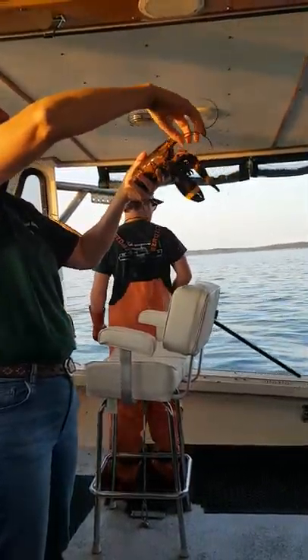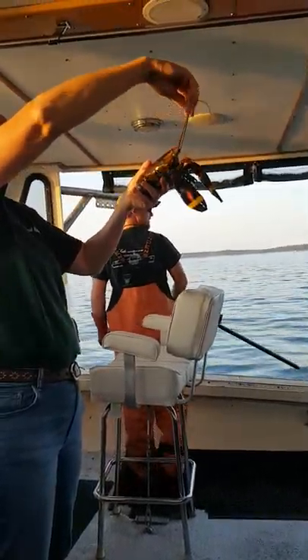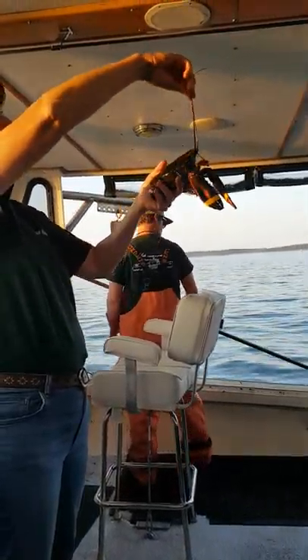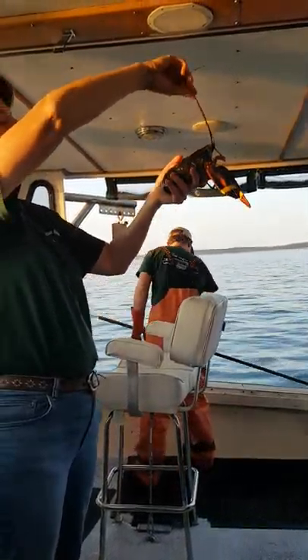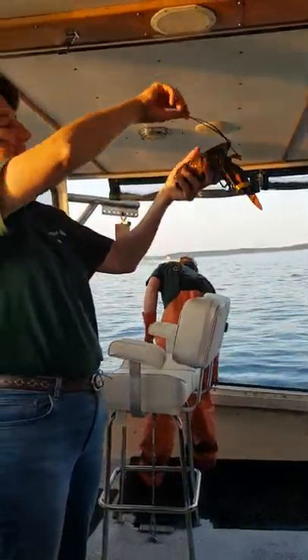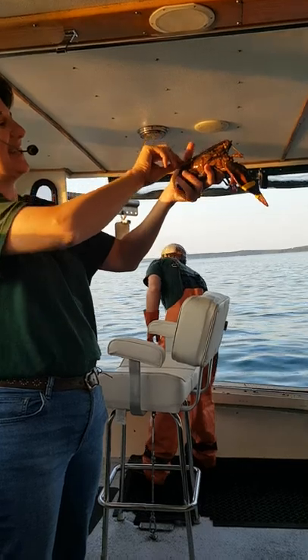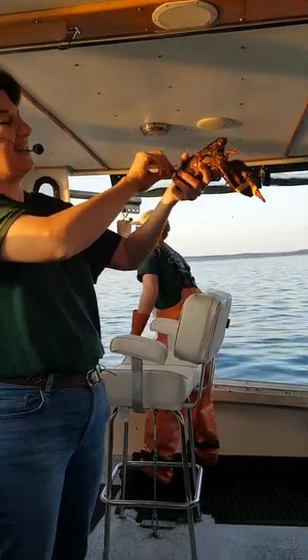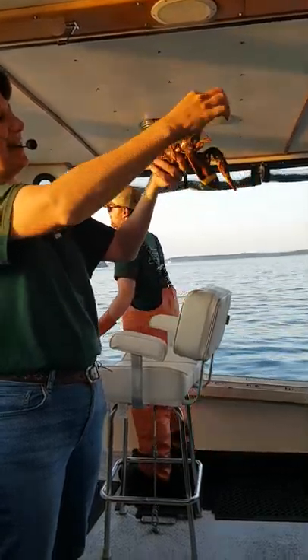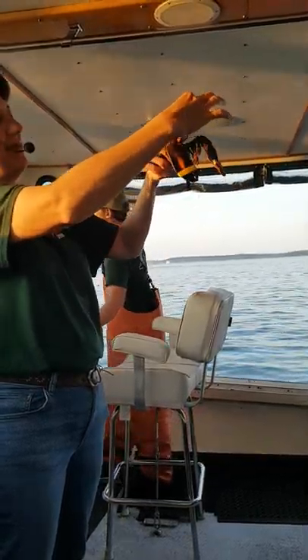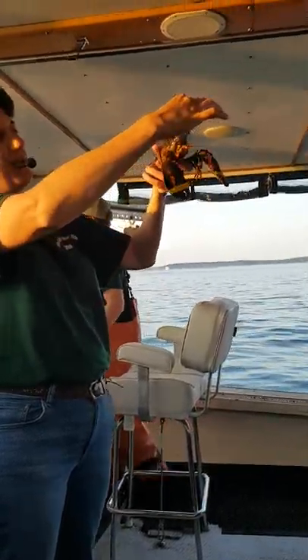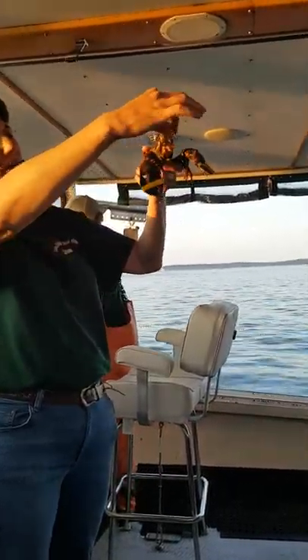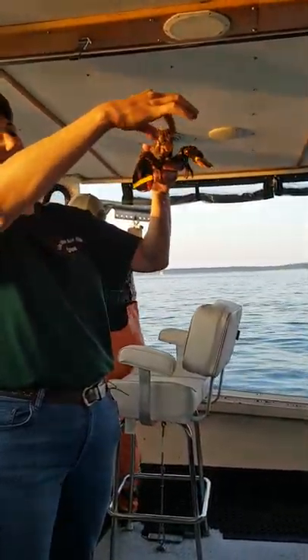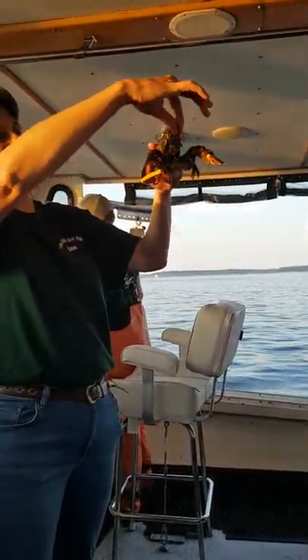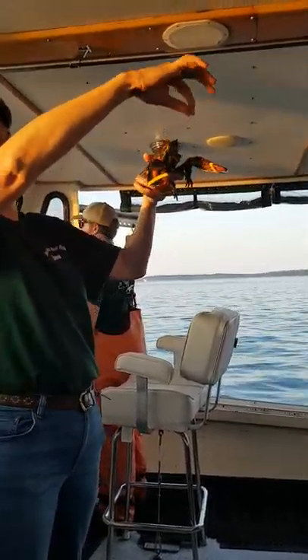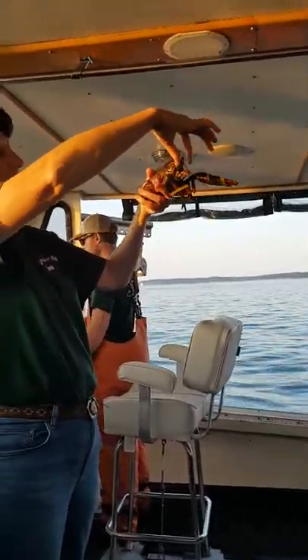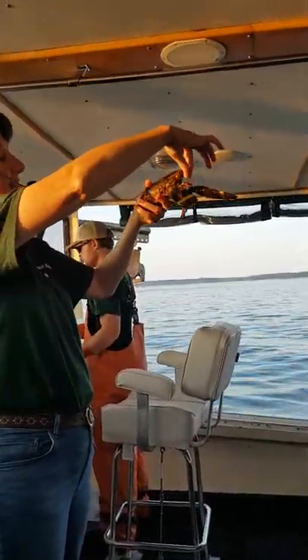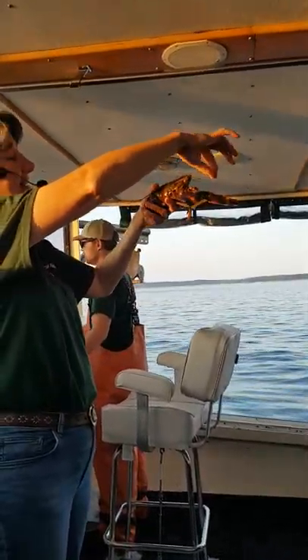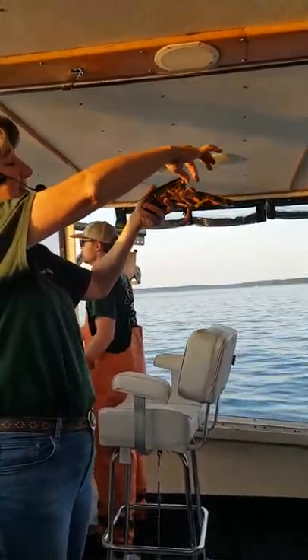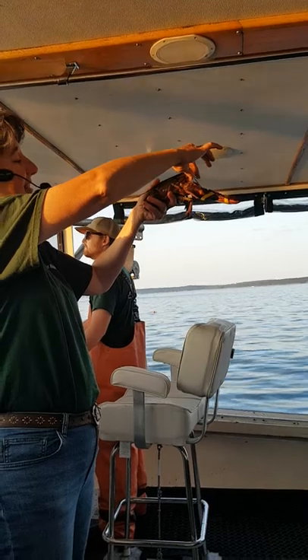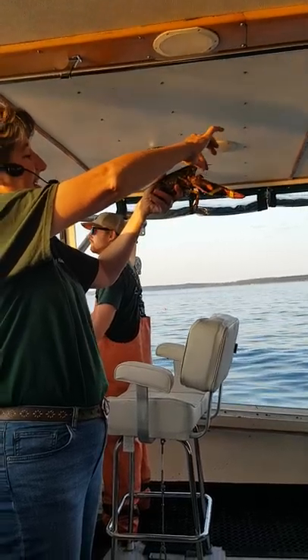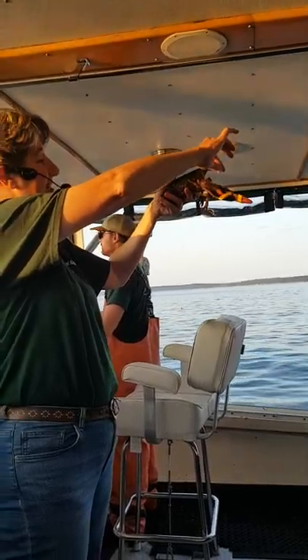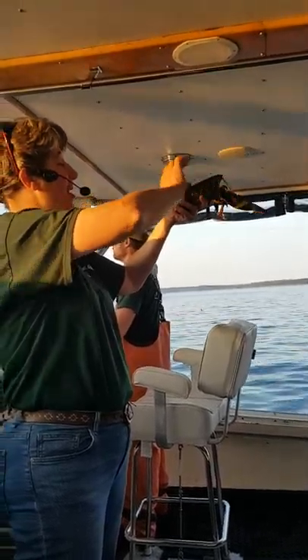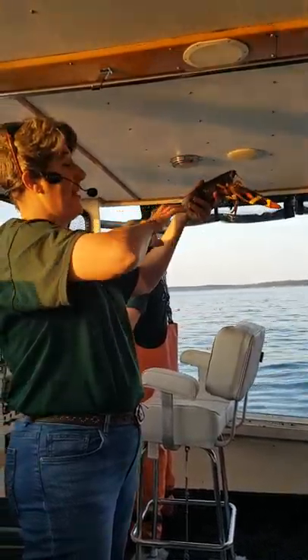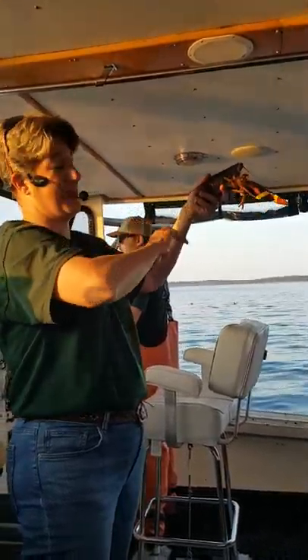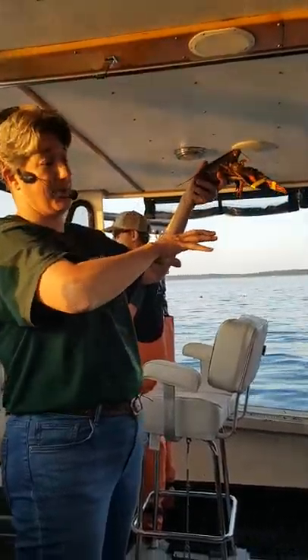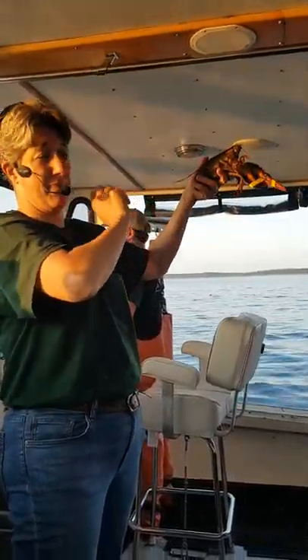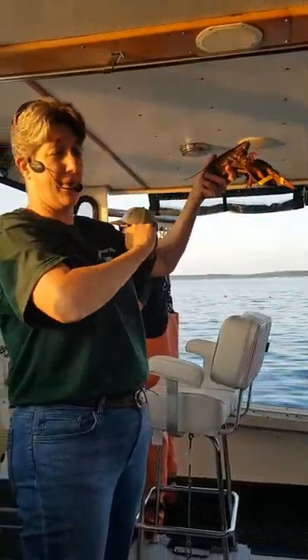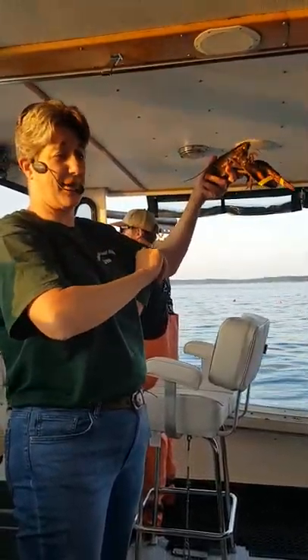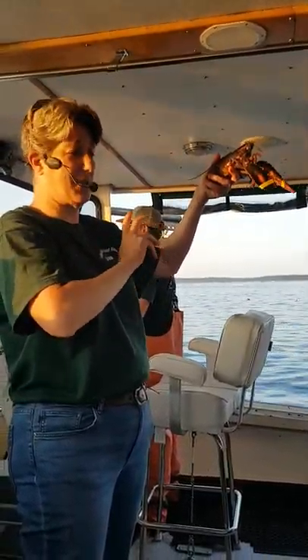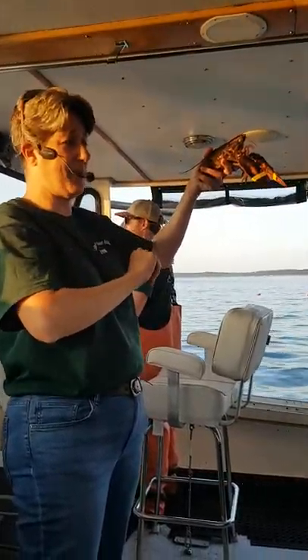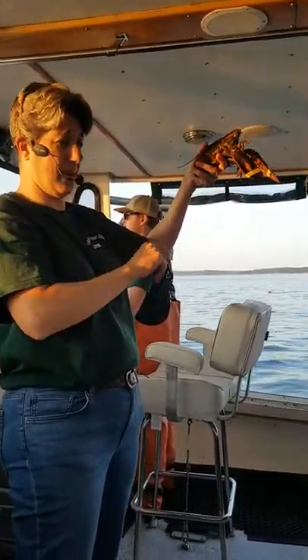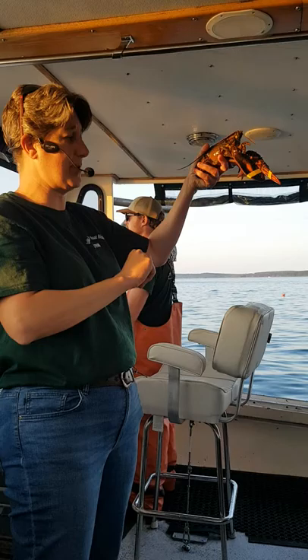Now in between the two large antennas here, you guys are going to find four tiny little antennules. Now these tiny little antennules are my lobster's nose. Now when a lobster gets into a fight with another lobster,